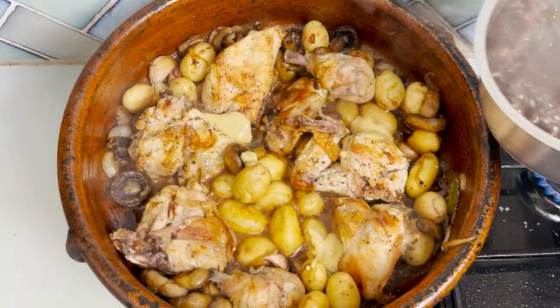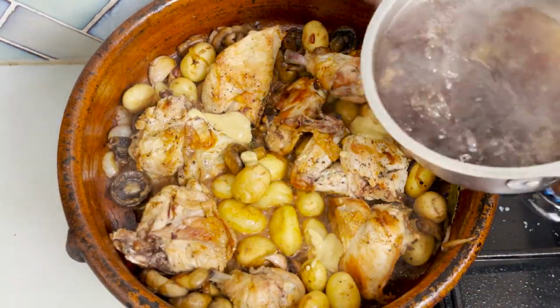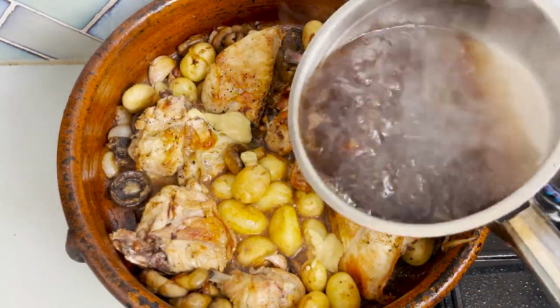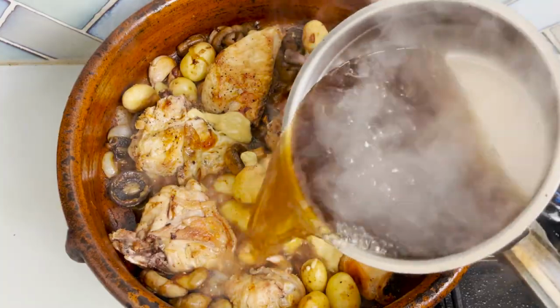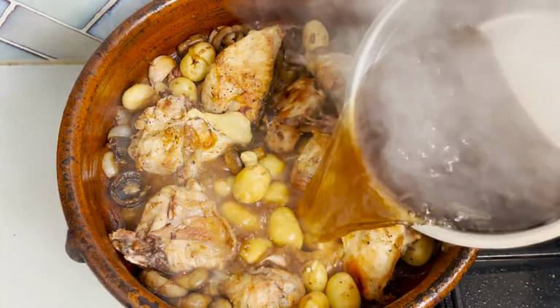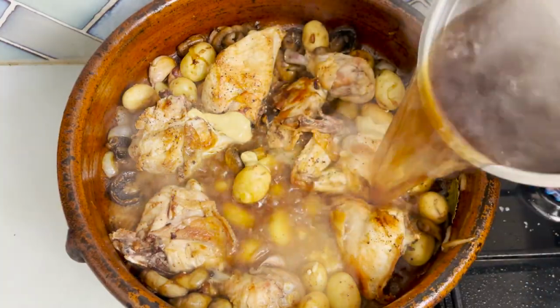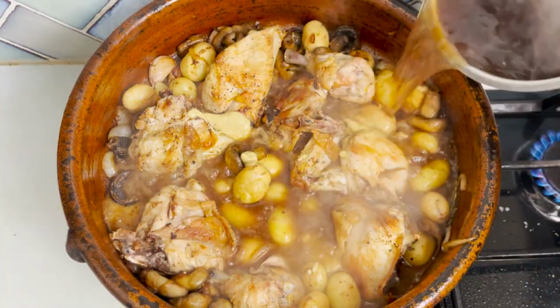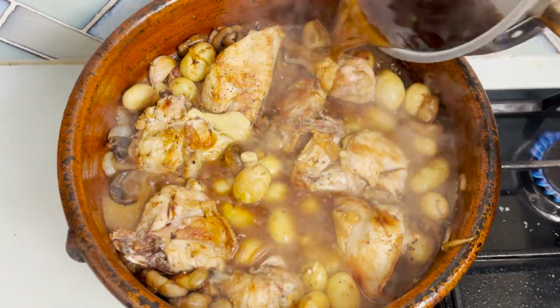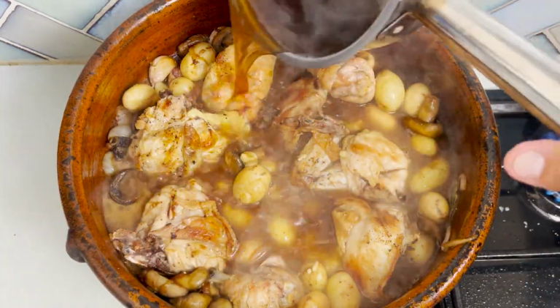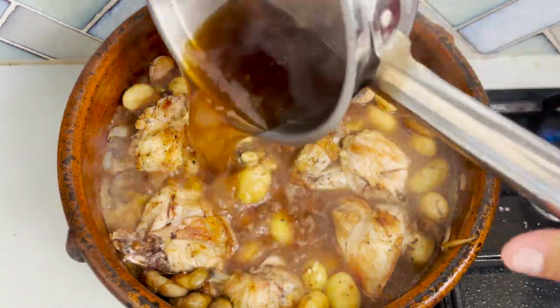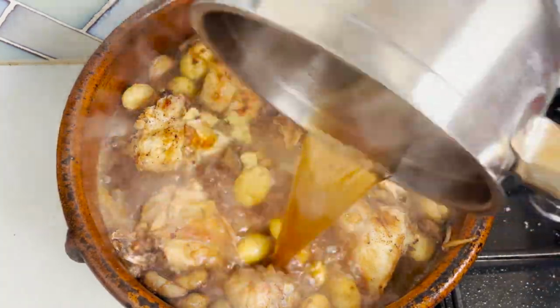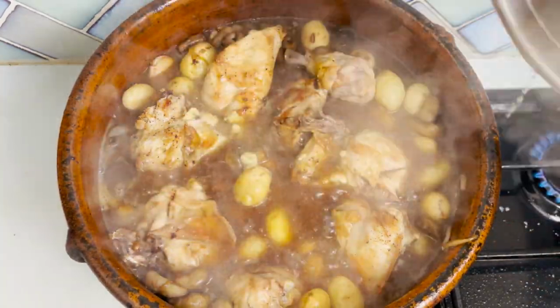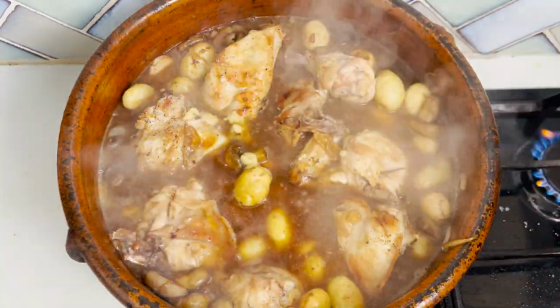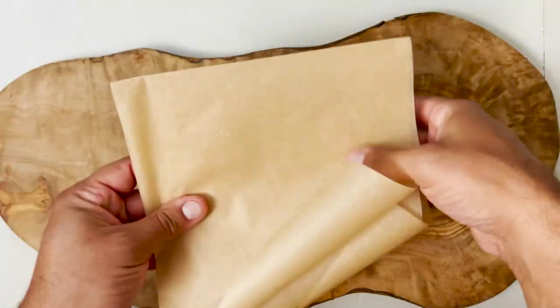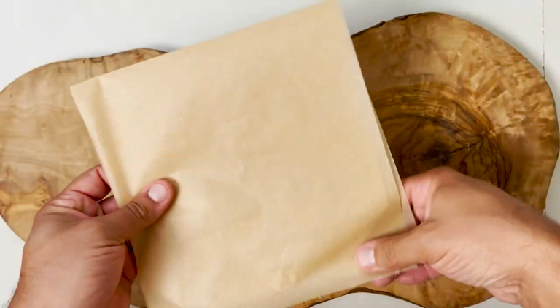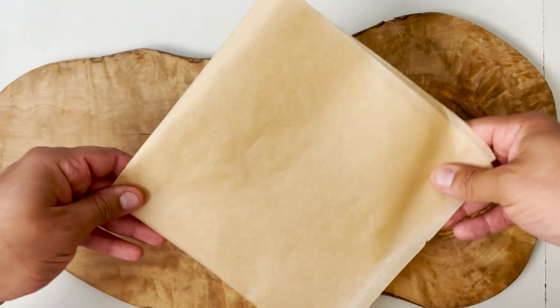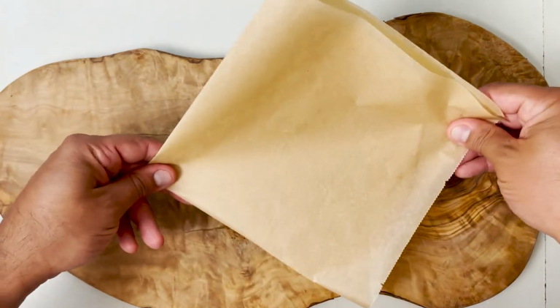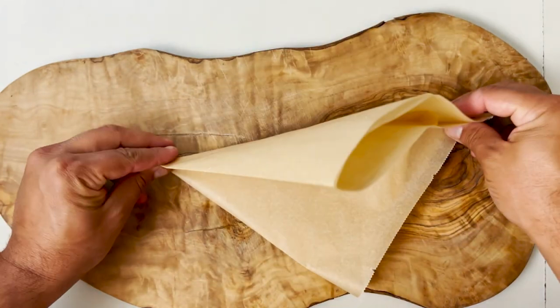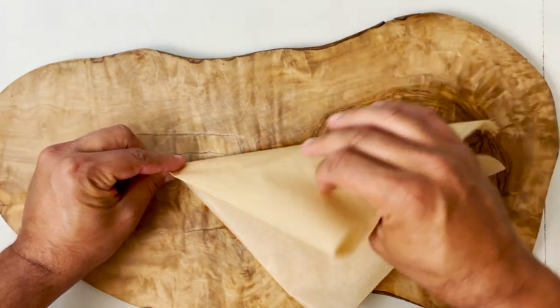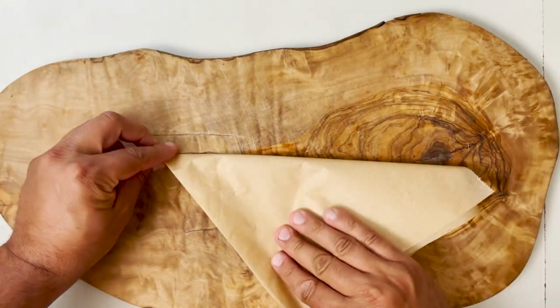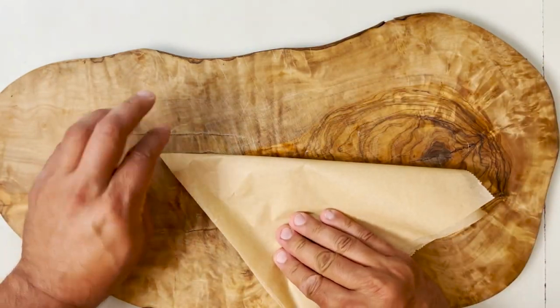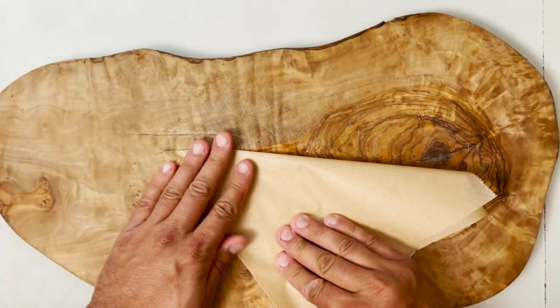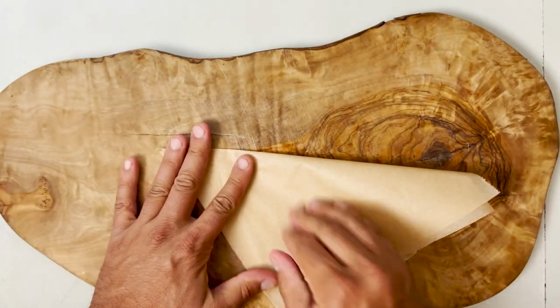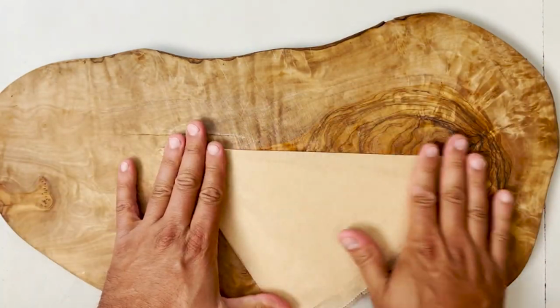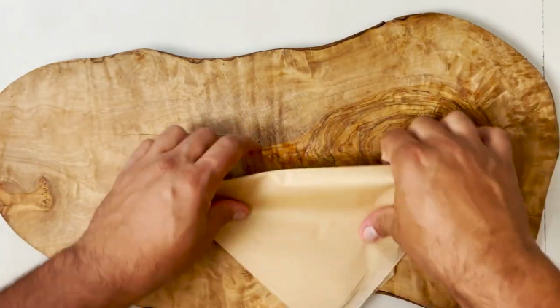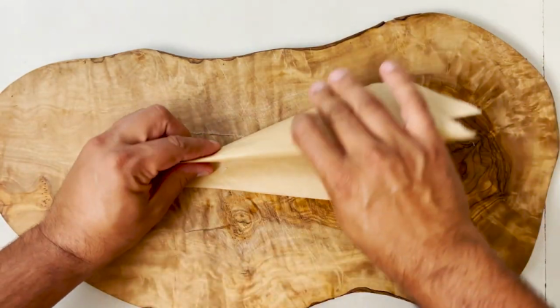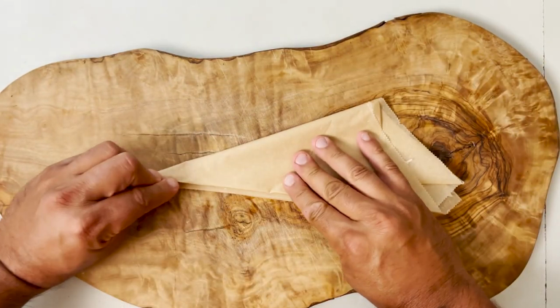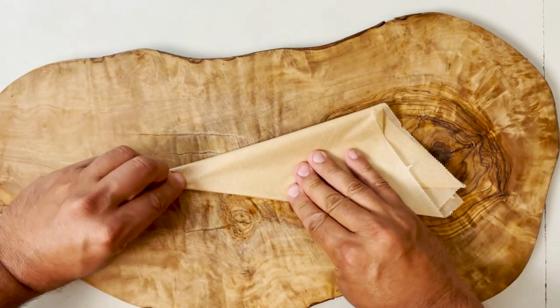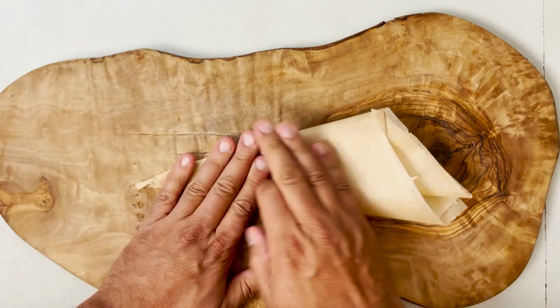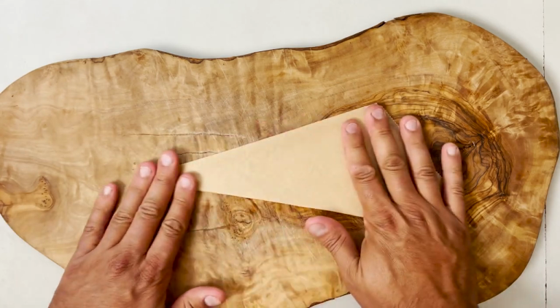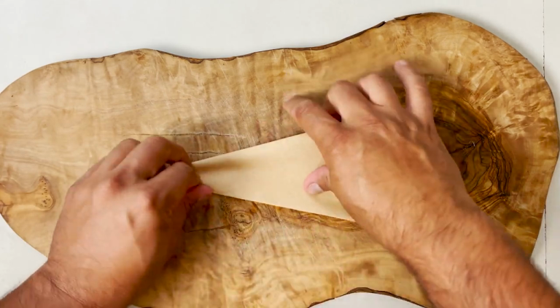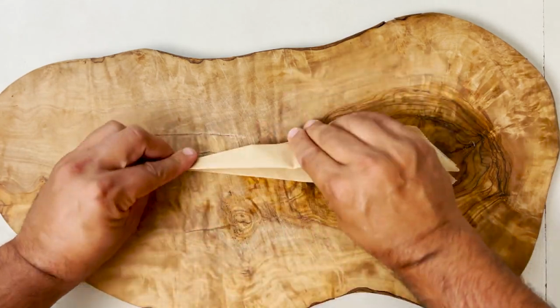Add your chicken stock, which is an ingredient I forgot to mention at the beginning. We are going to let it simmer slowly for at least 45 minutes on the lowest heat.